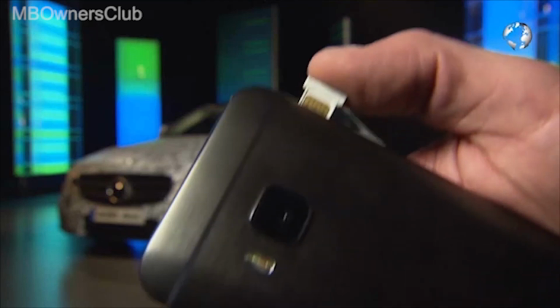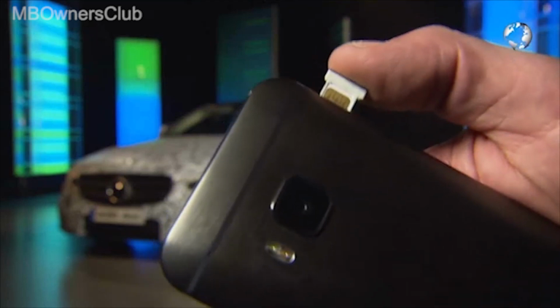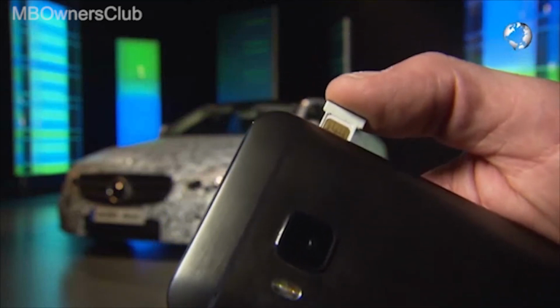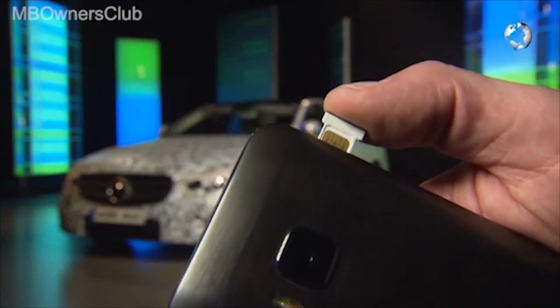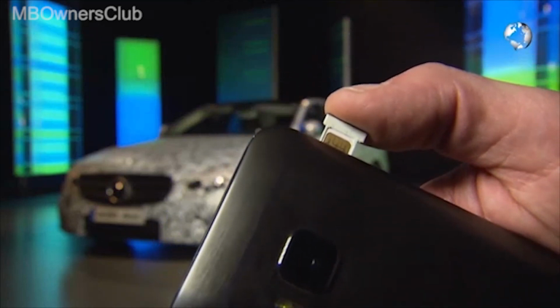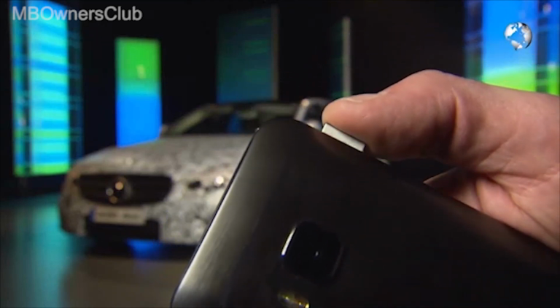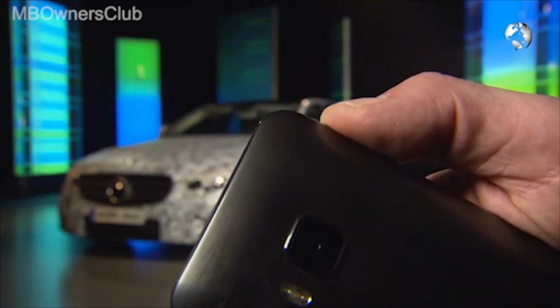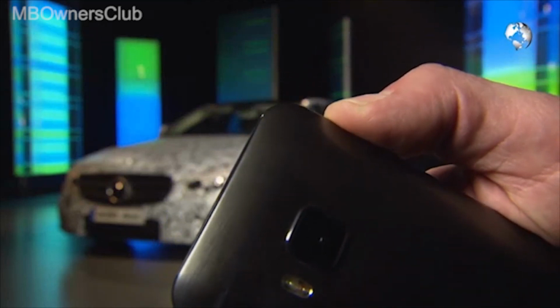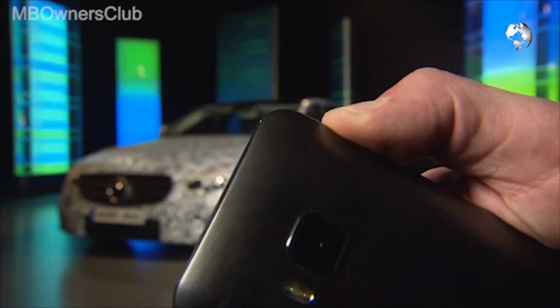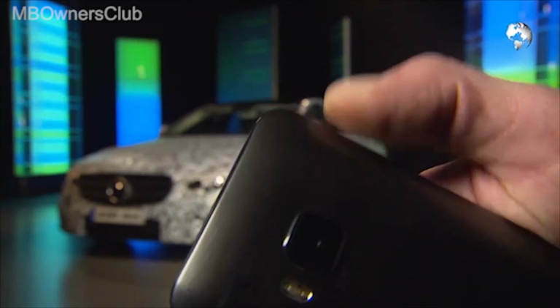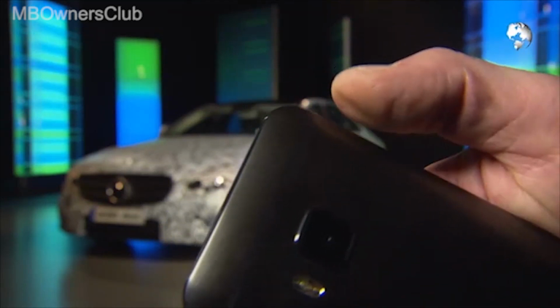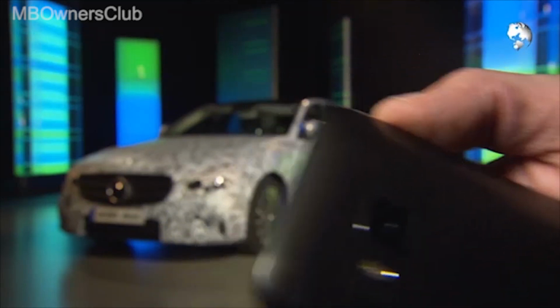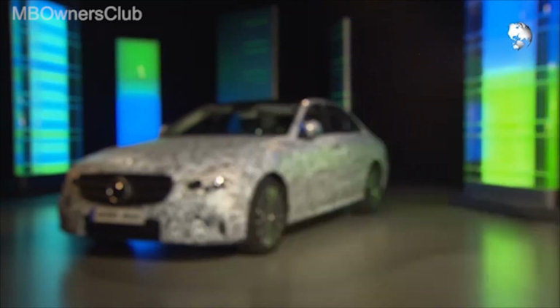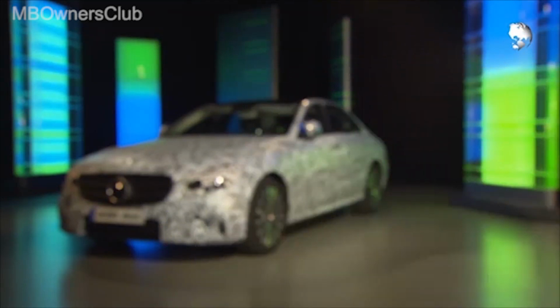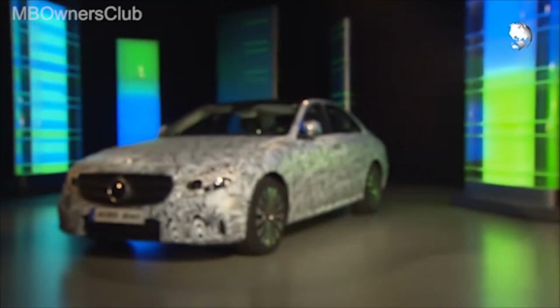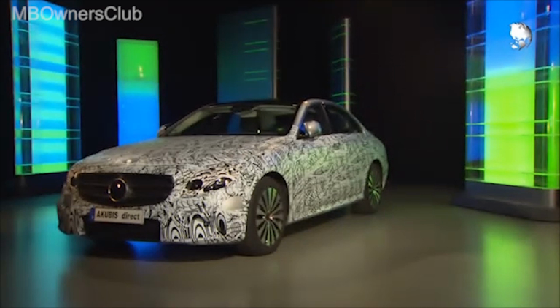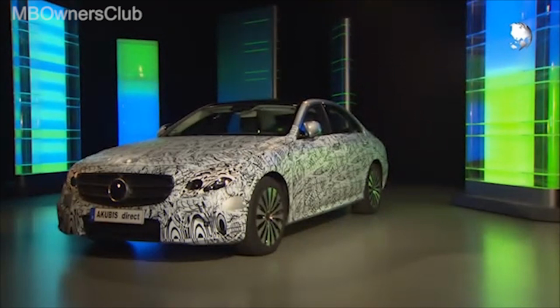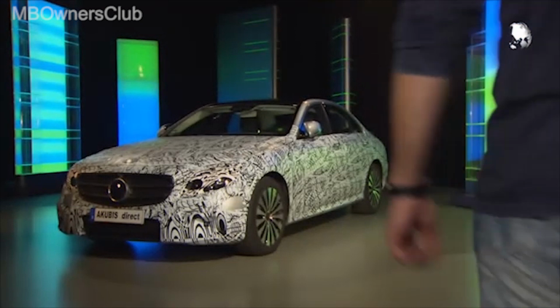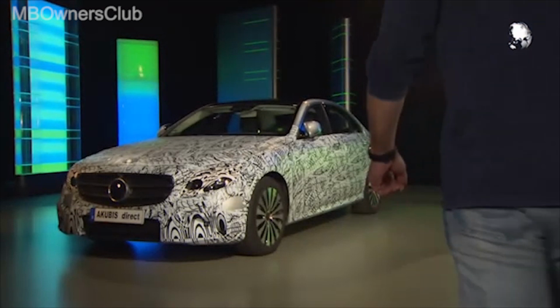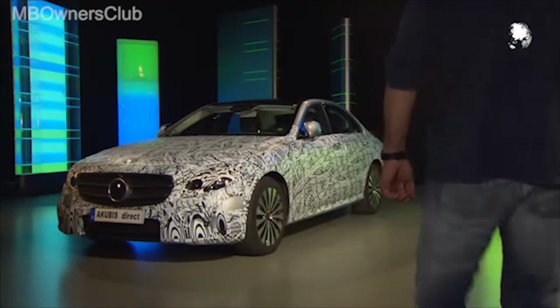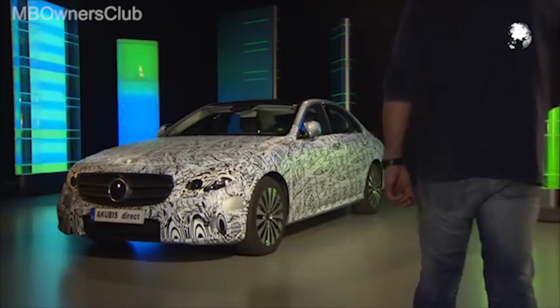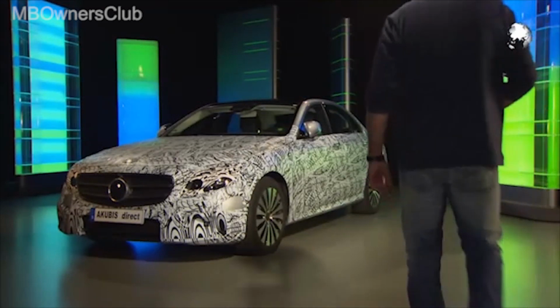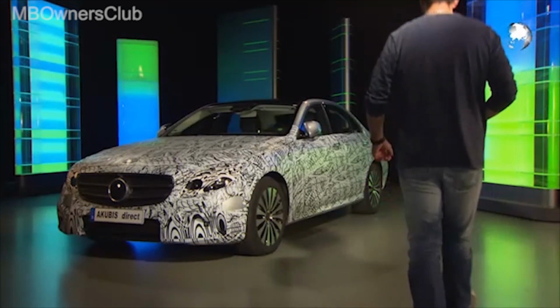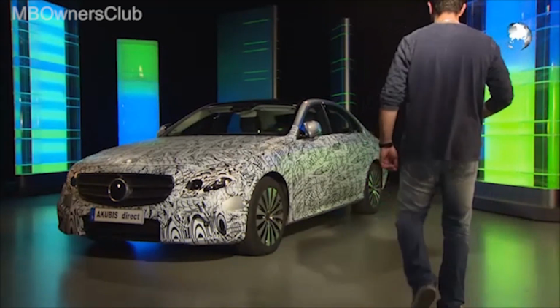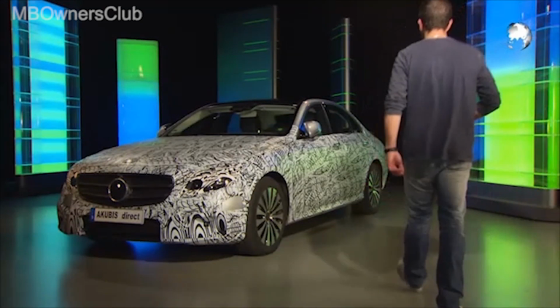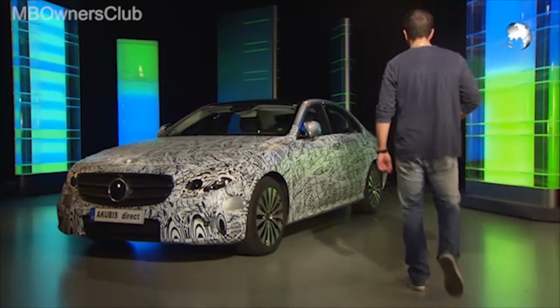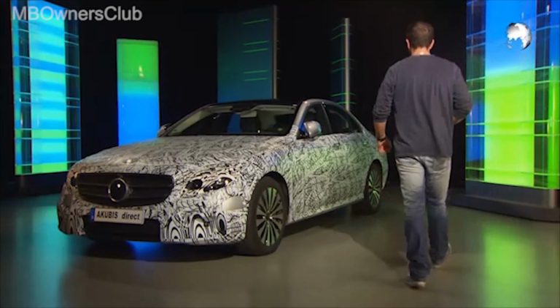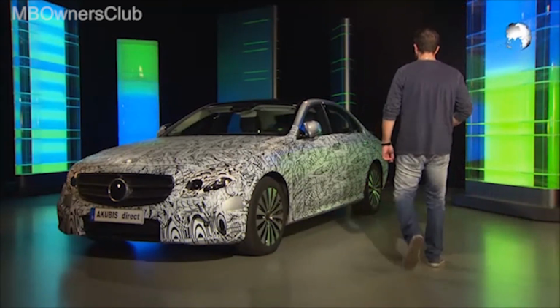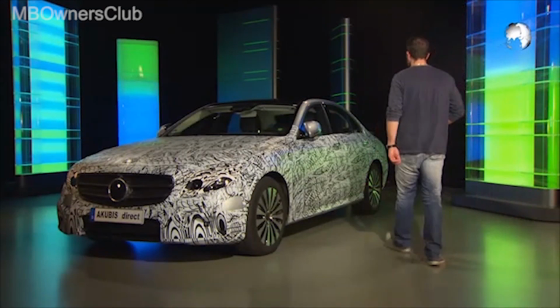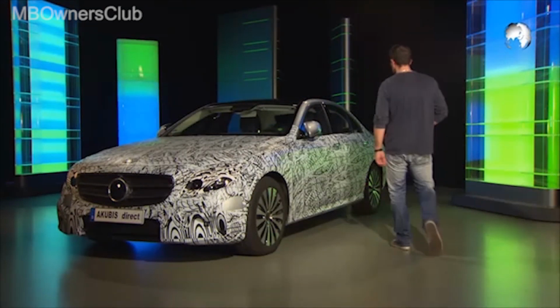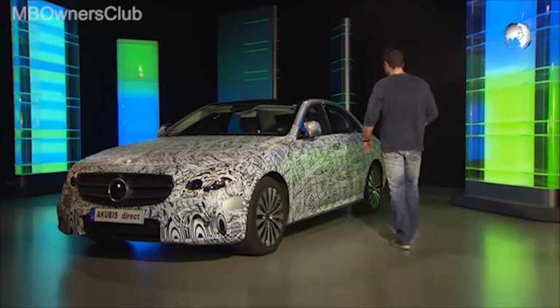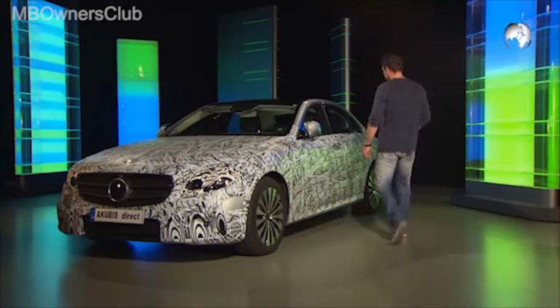A highlight of the new E-Class: smartphones can now get access and drive authorization. The ignition key is no longer required.